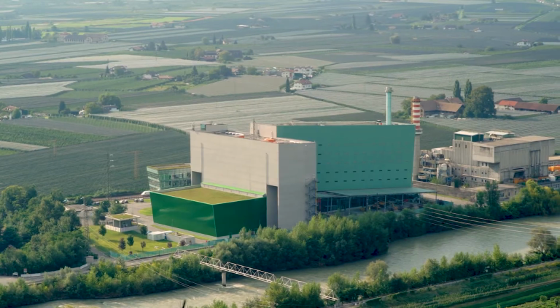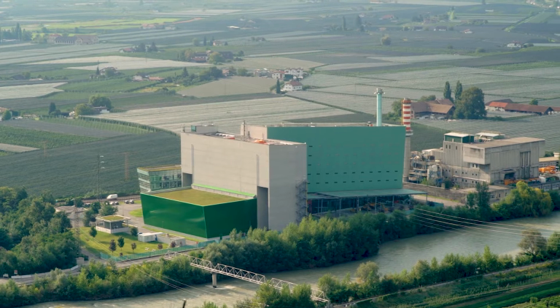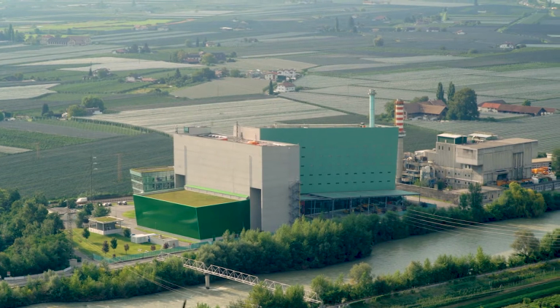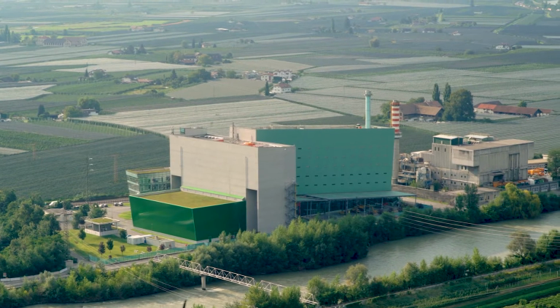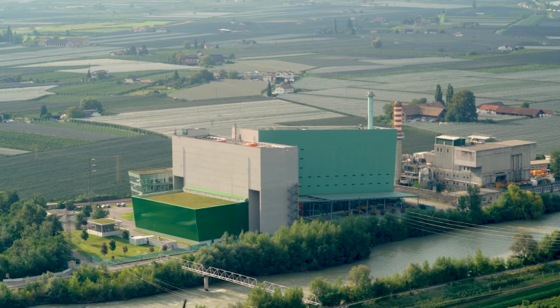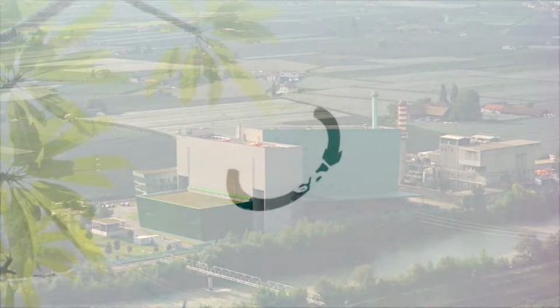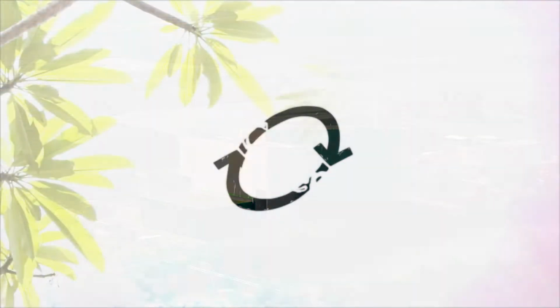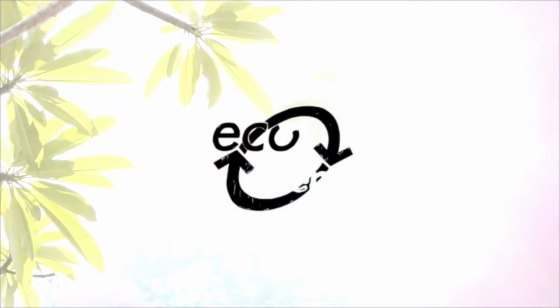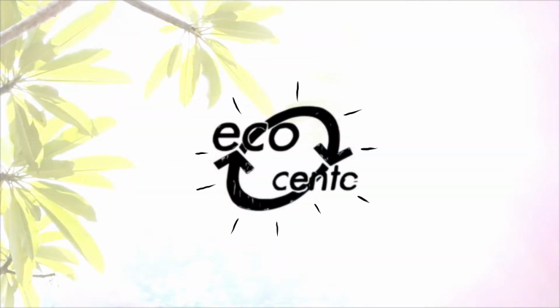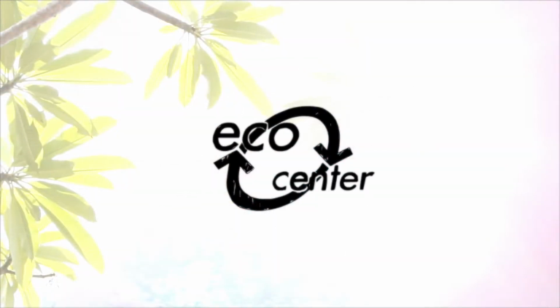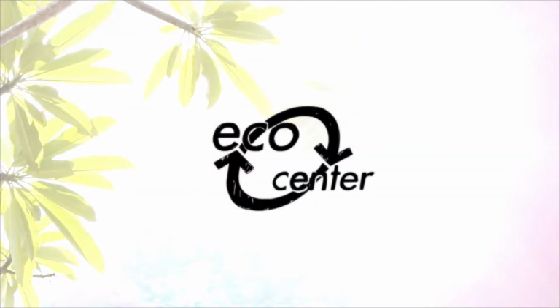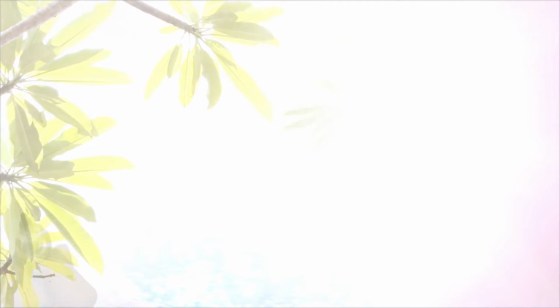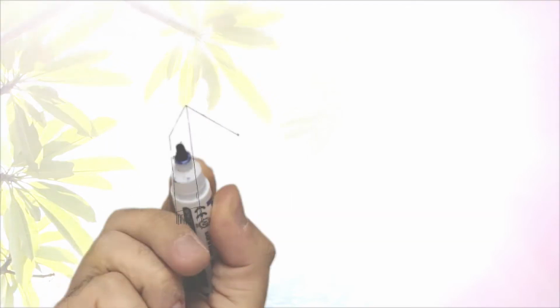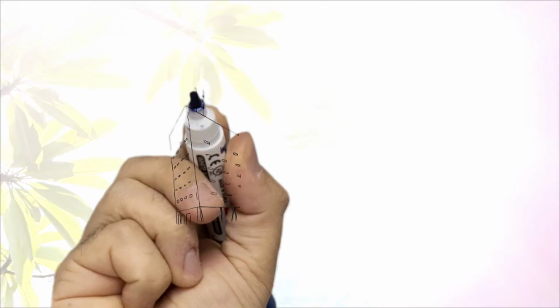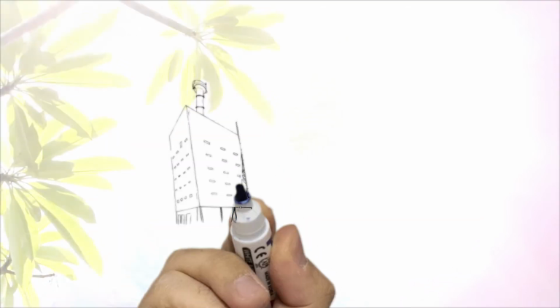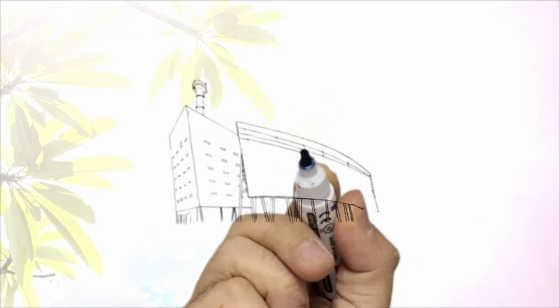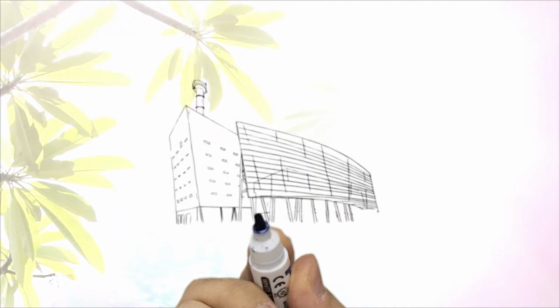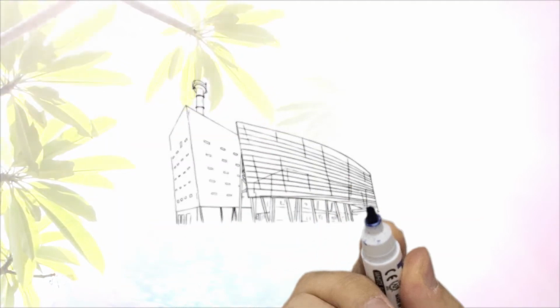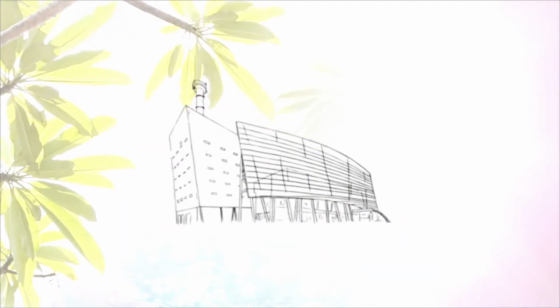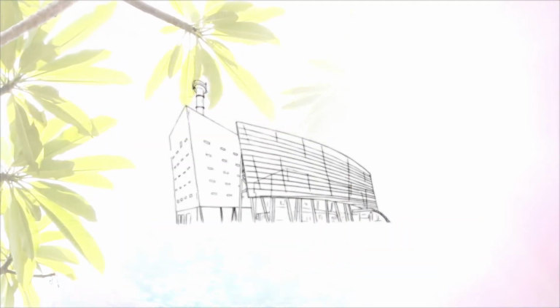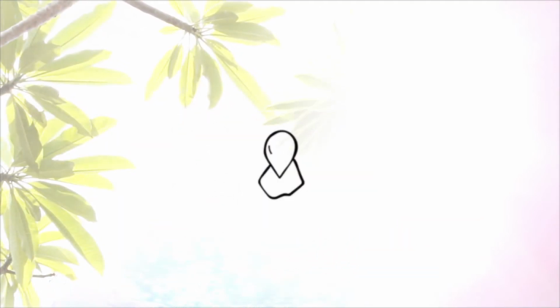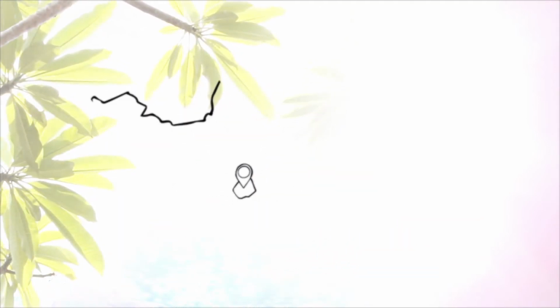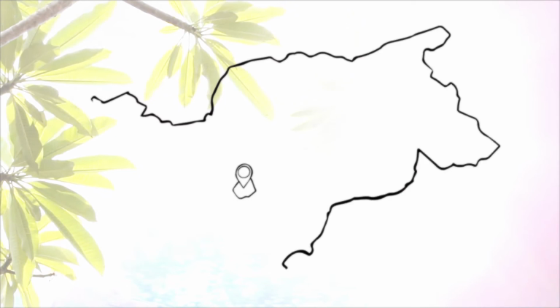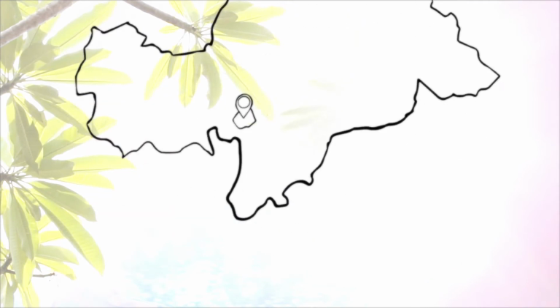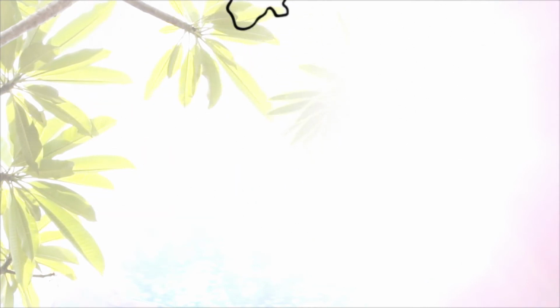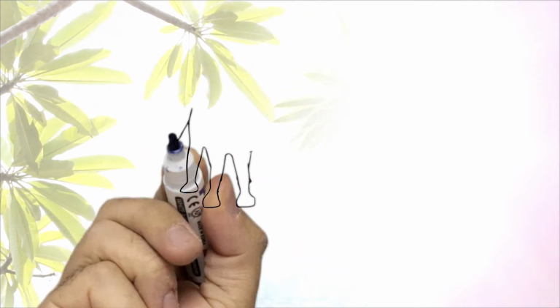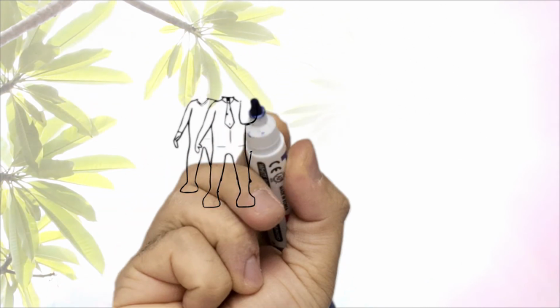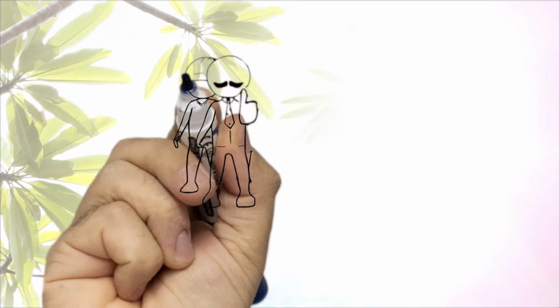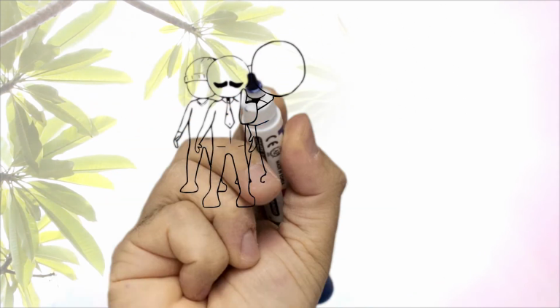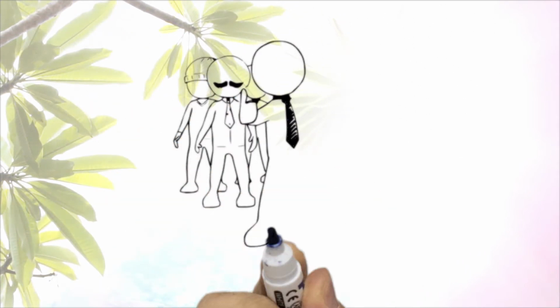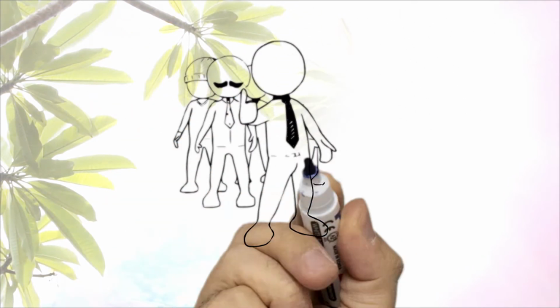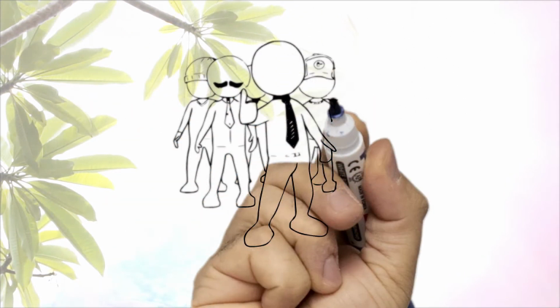The Bolzano Waste-to-Energy Plant is a state-of-the-art facility. EcoCenter has been running the Bolzano Waste-to-Energy Plant, which treats all waste in South Tyrol, since 2014. It has more than 100 members, and all of them are public bodies.